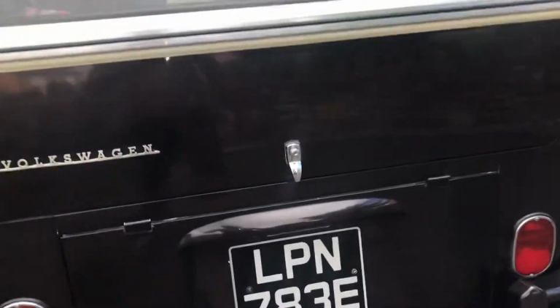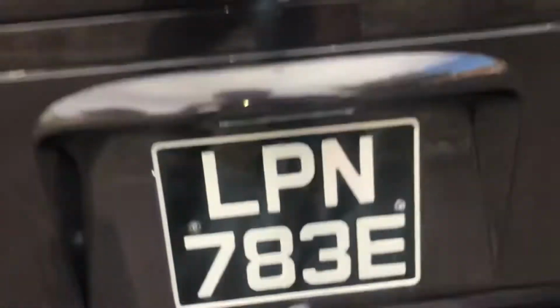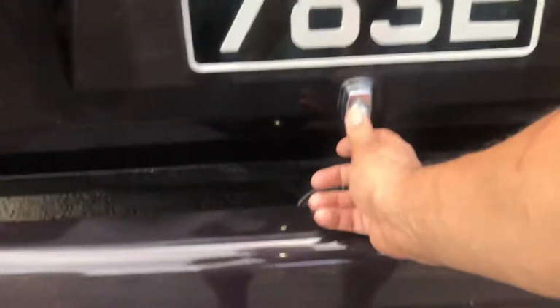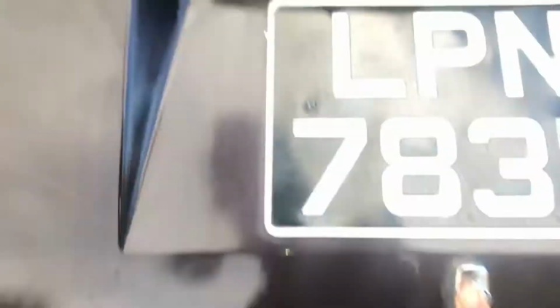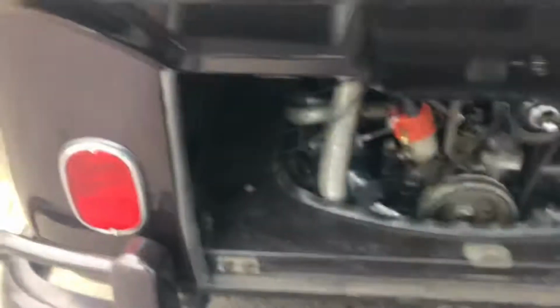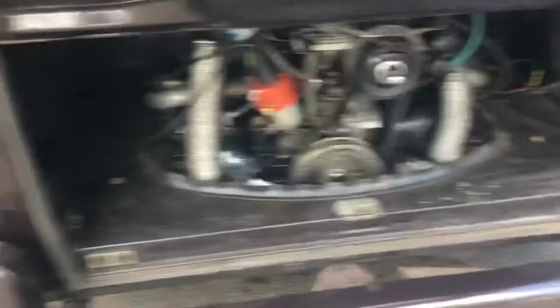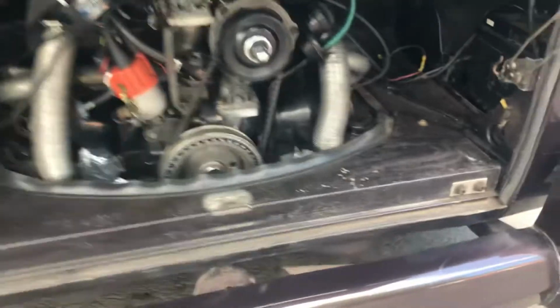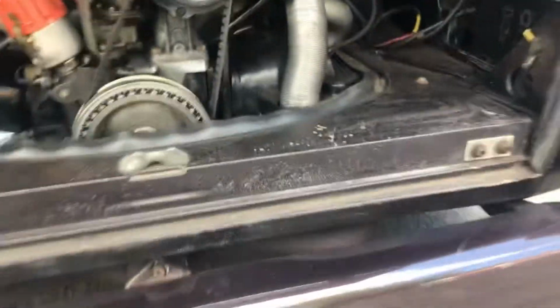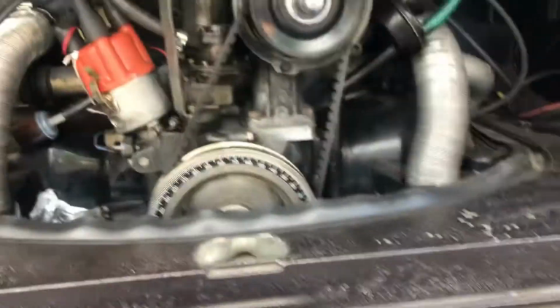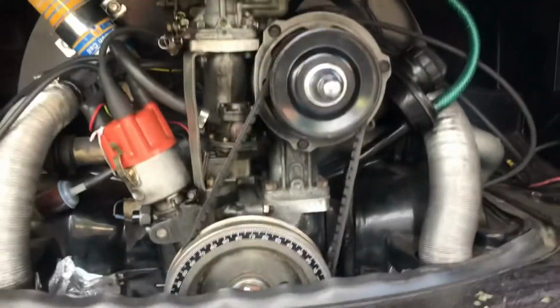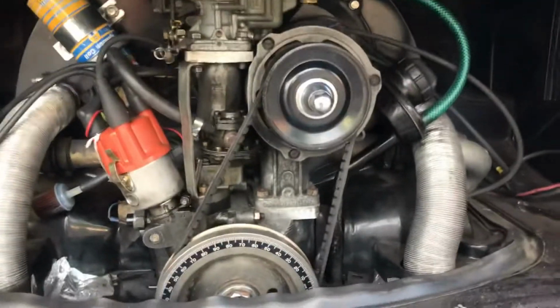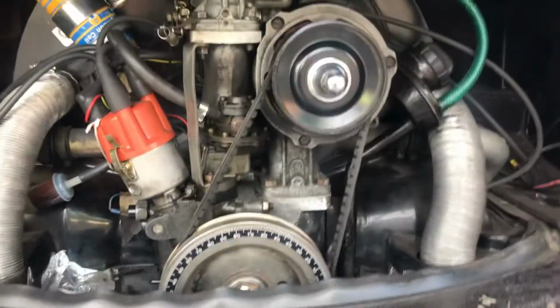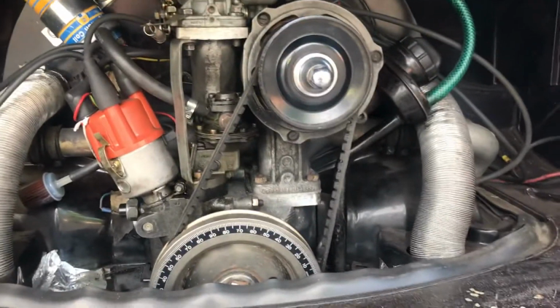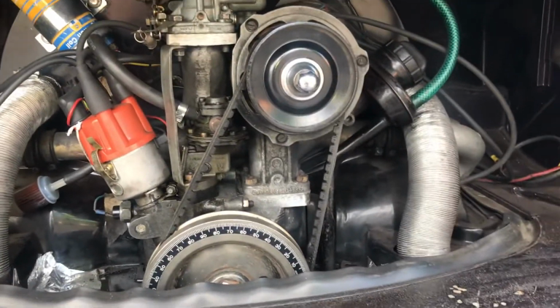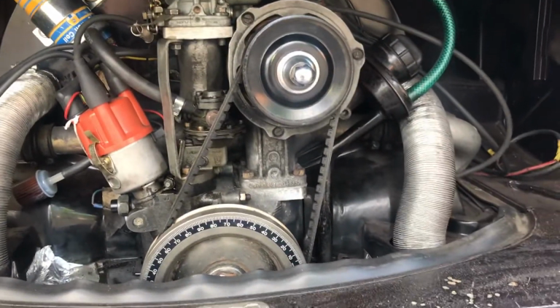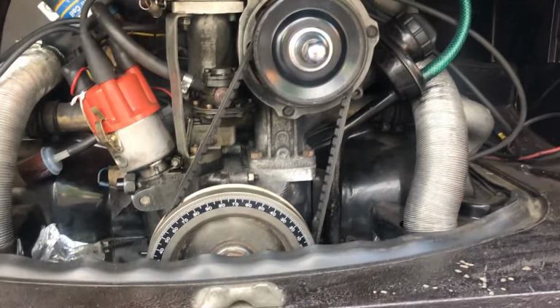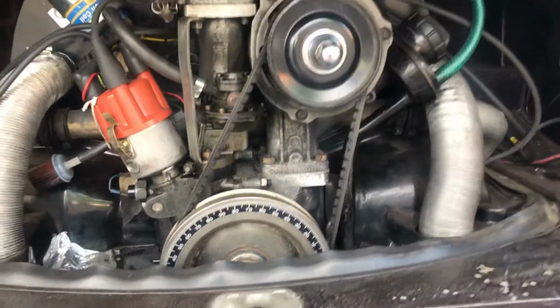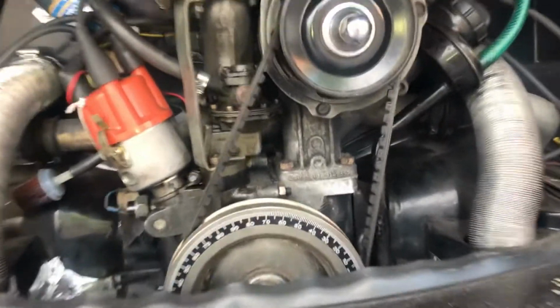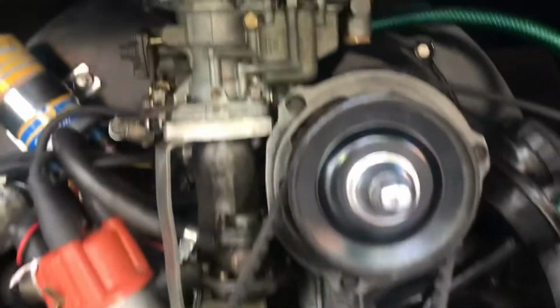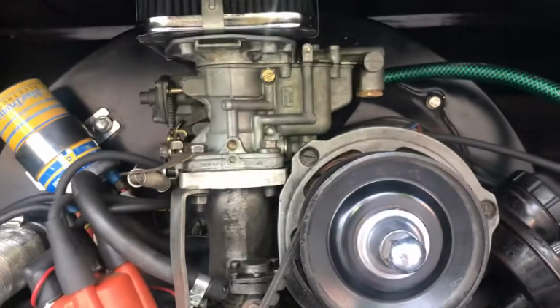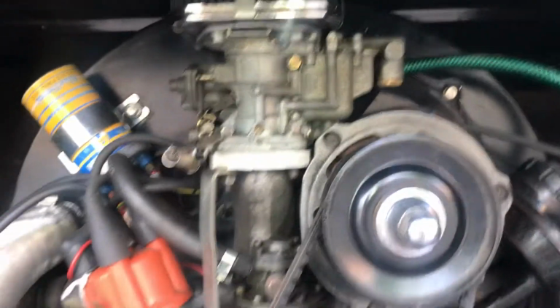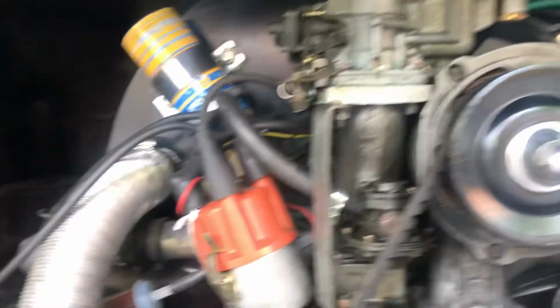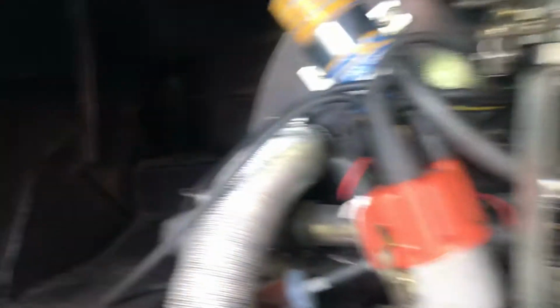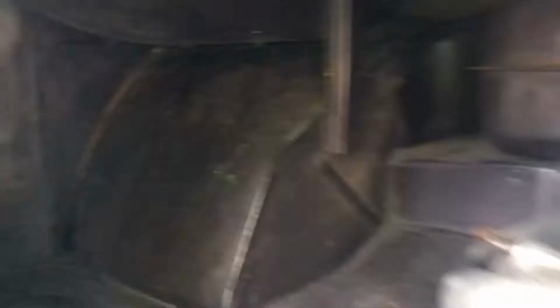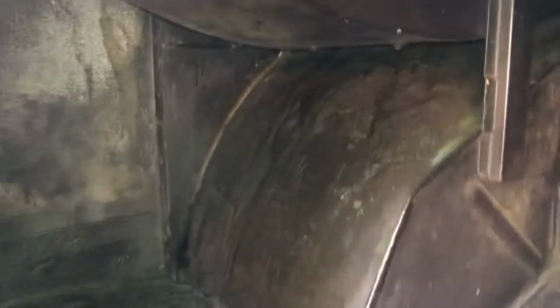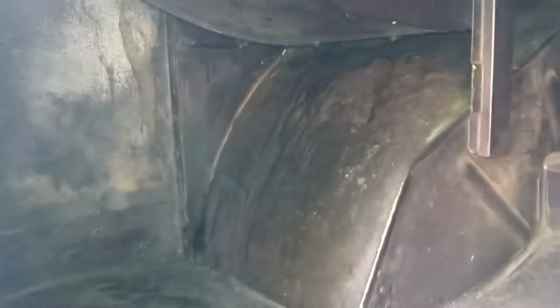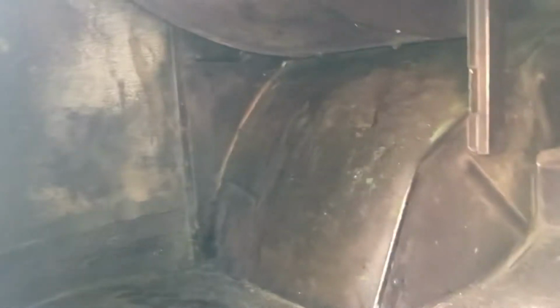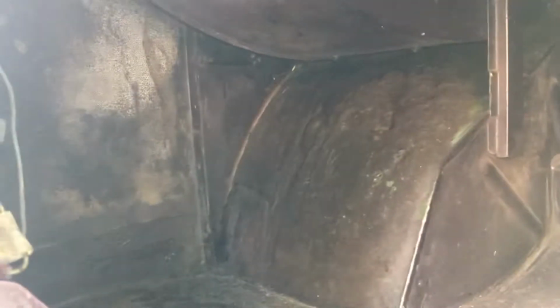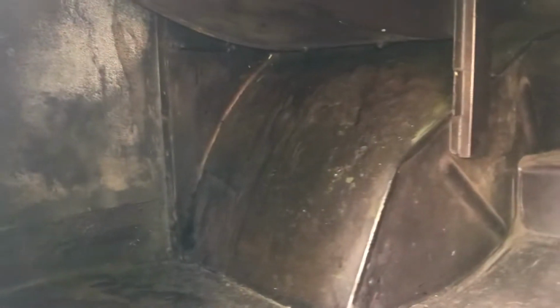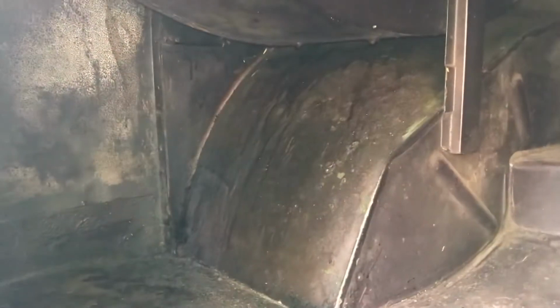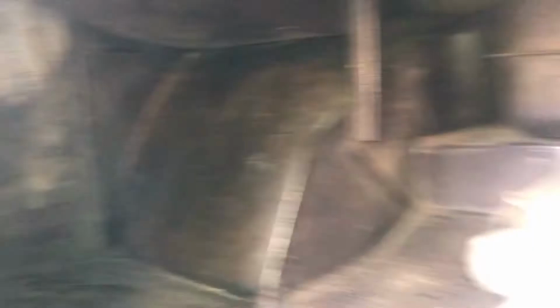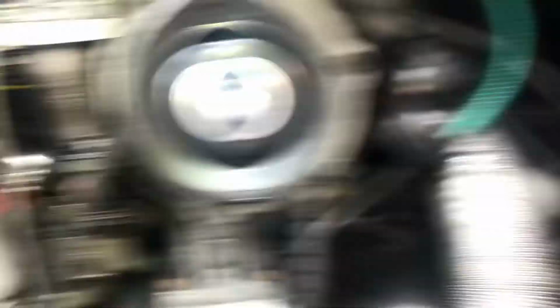It's a twin port engine — it's an AB engine, 1600cc. It's got a Weber carb. There's your inside areas. There's no rot at all.